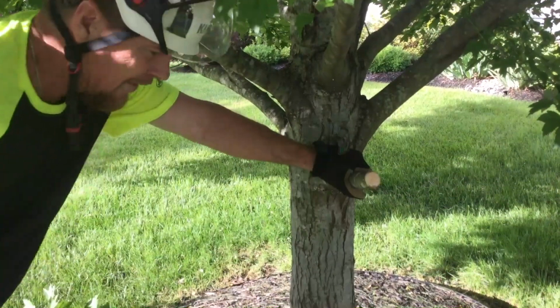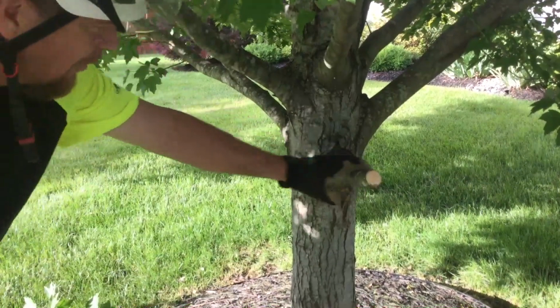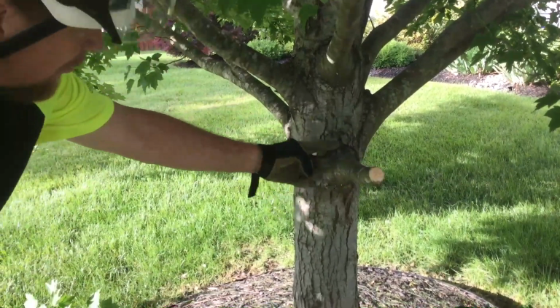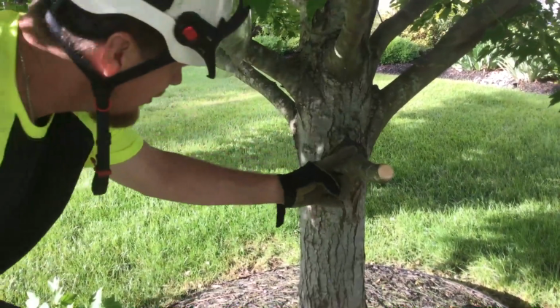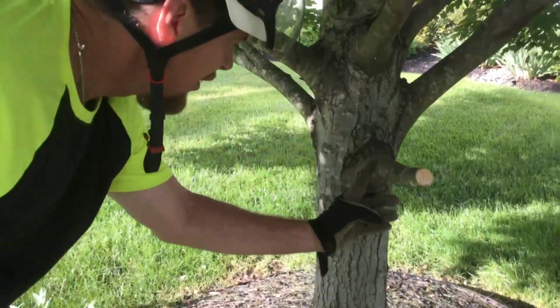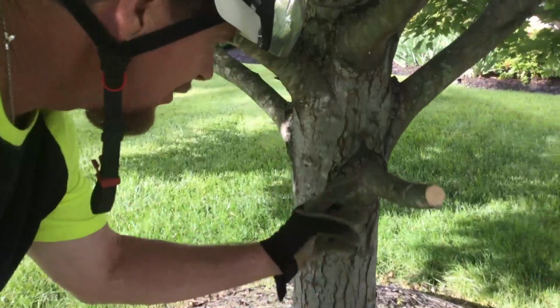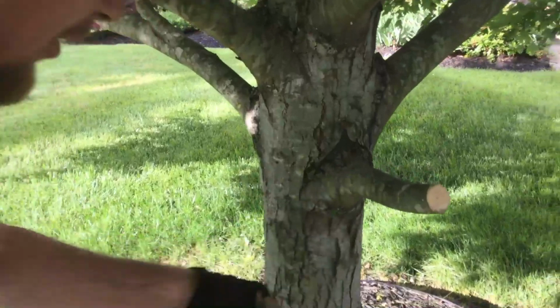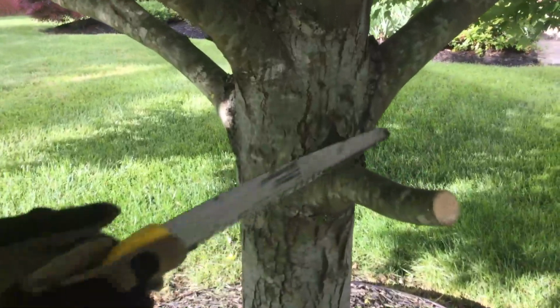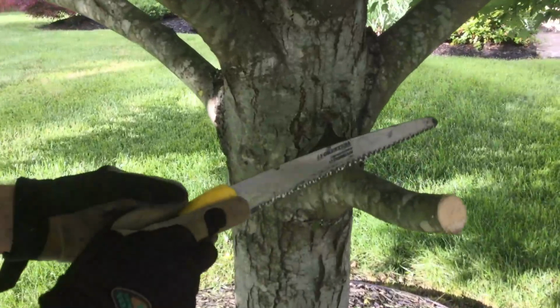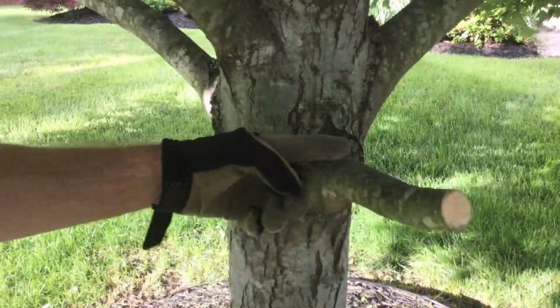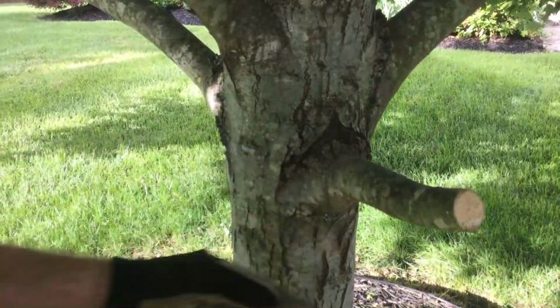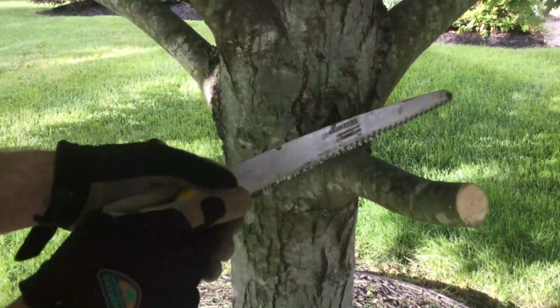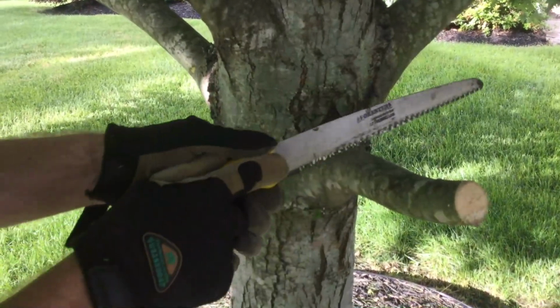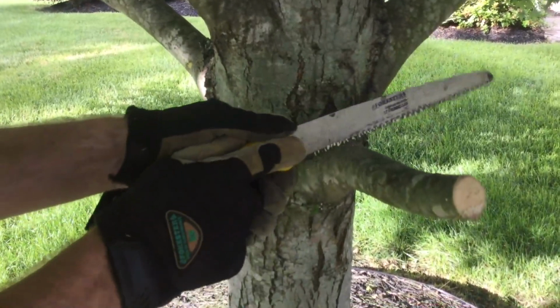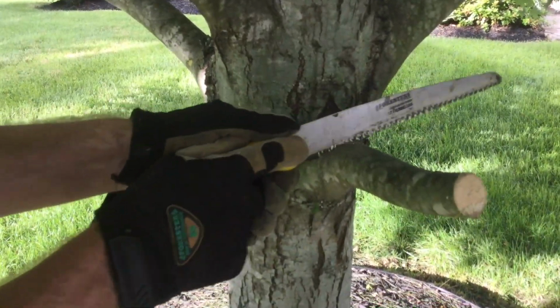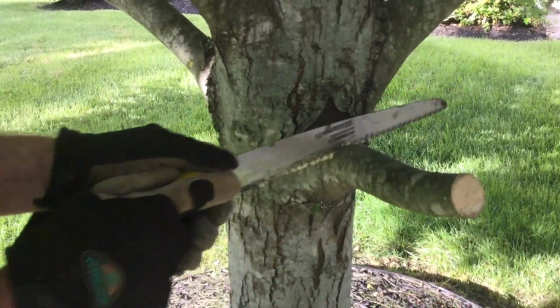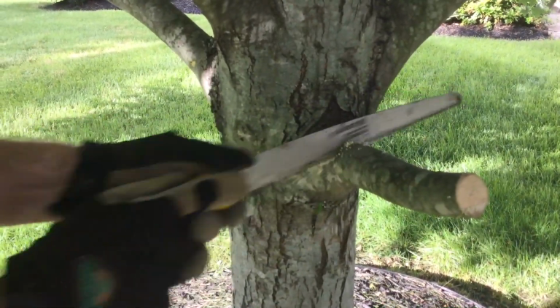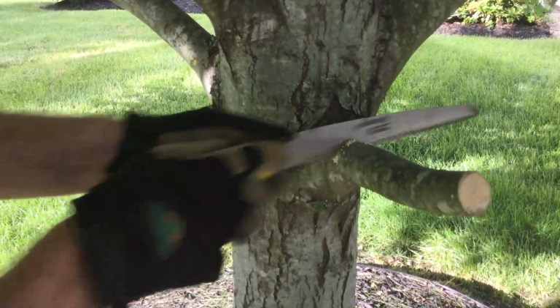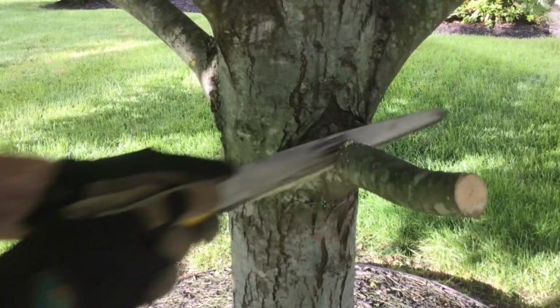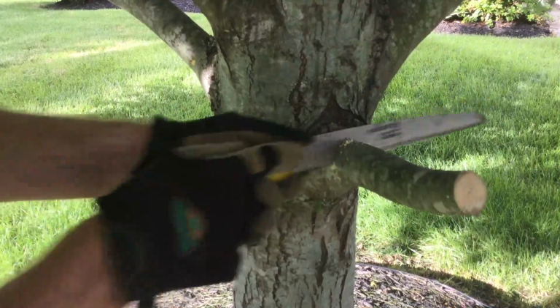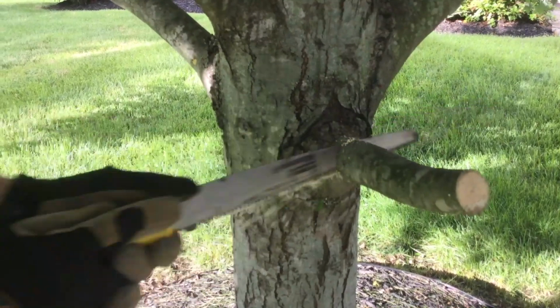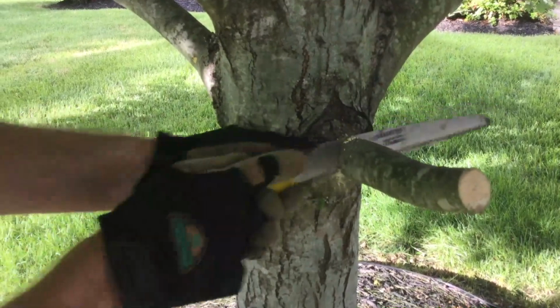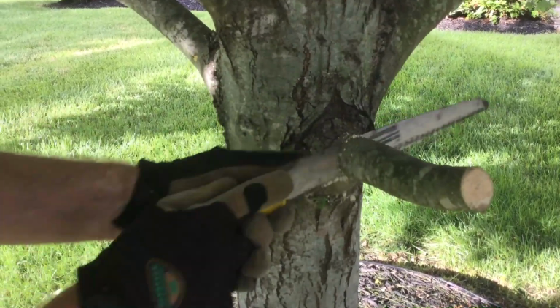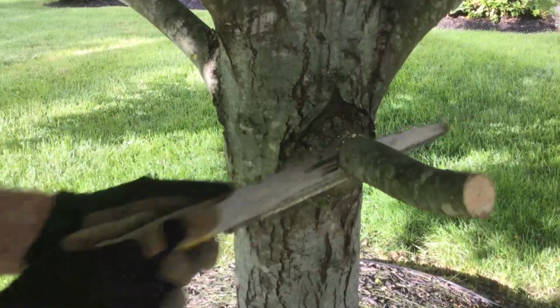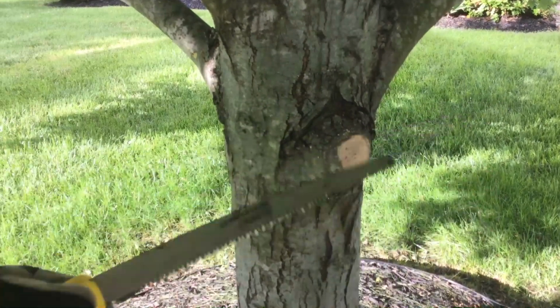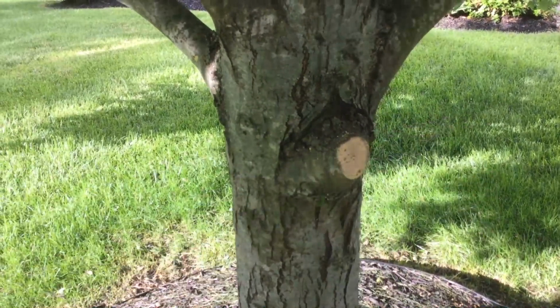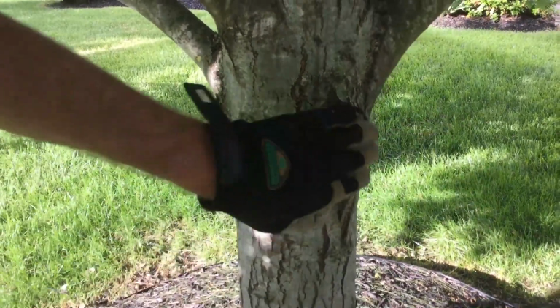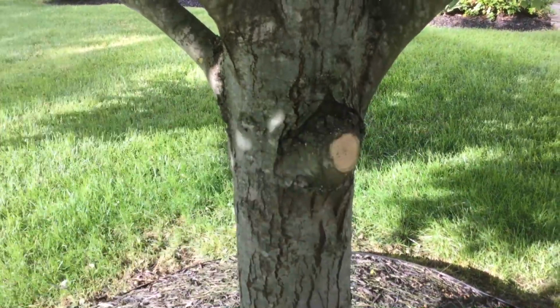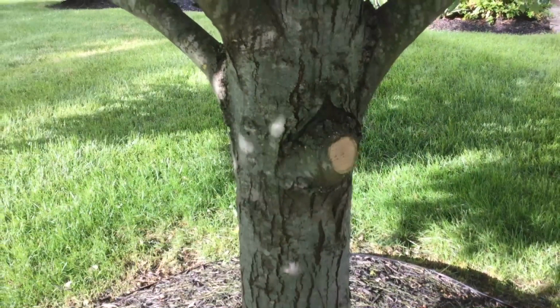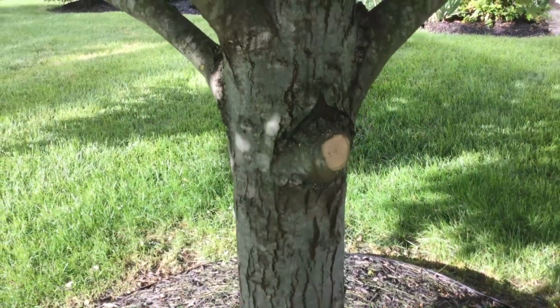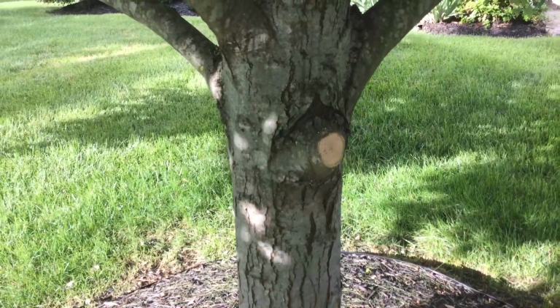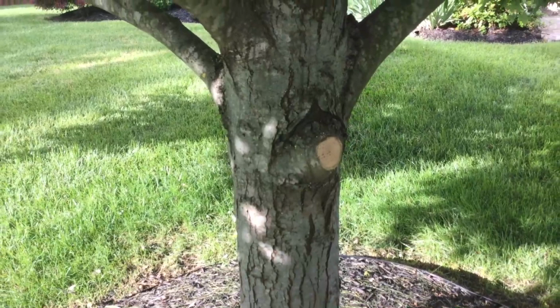Get that out of the way. Then we make another flush cut here on the healing collar, which is right there where the tree bevels. See that nice flush cut? That's how it's done.